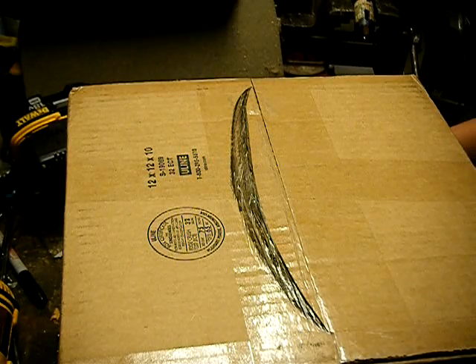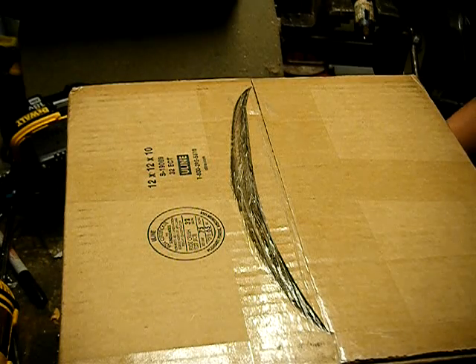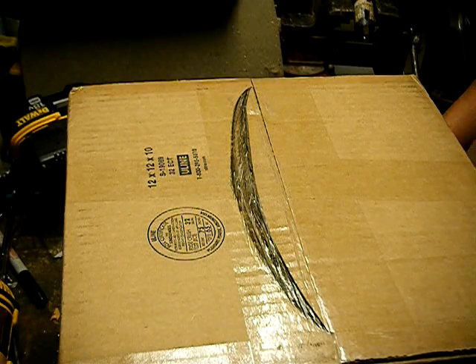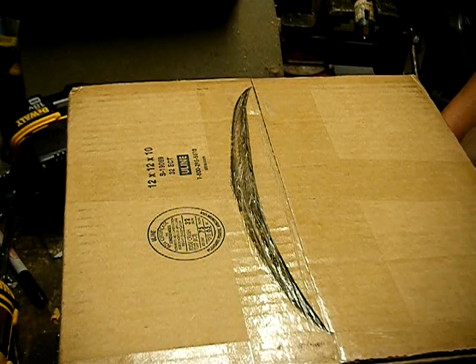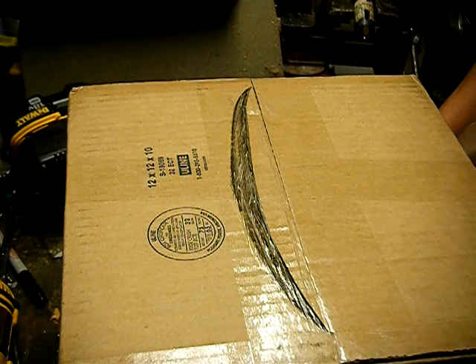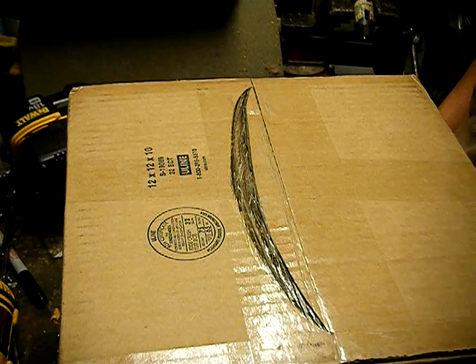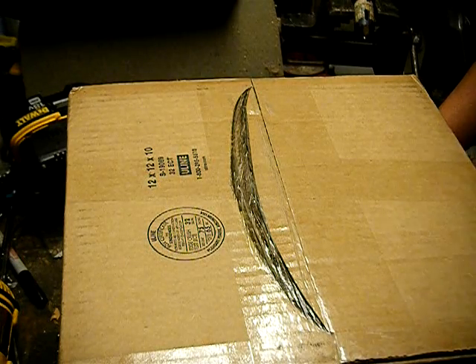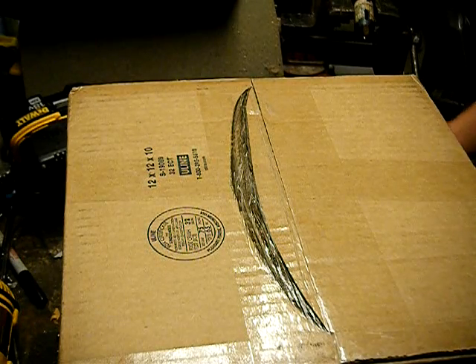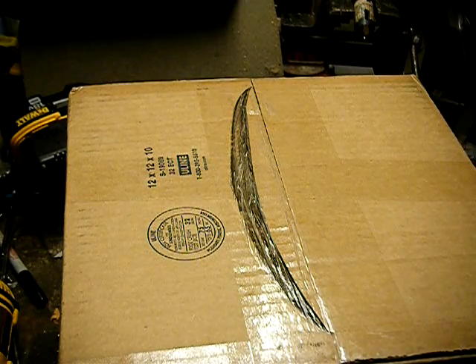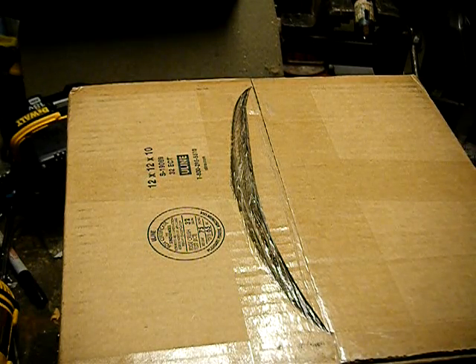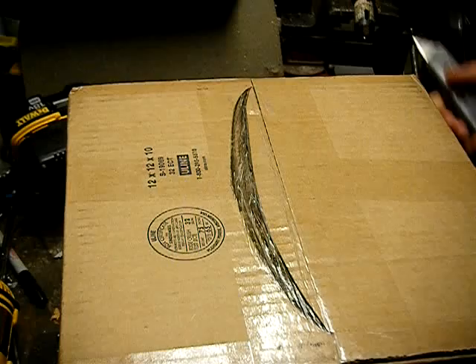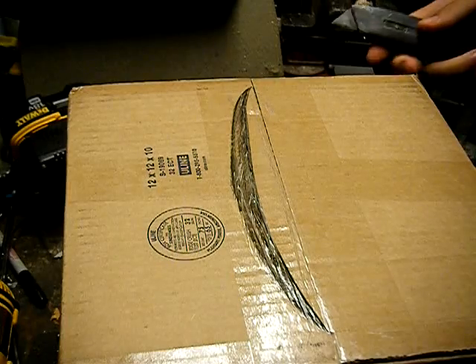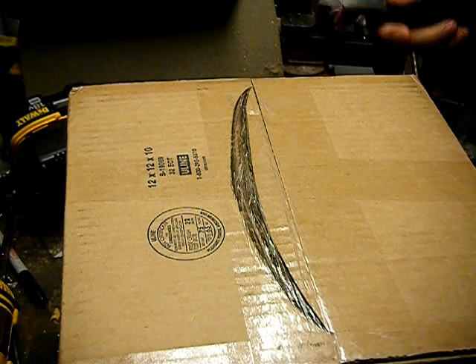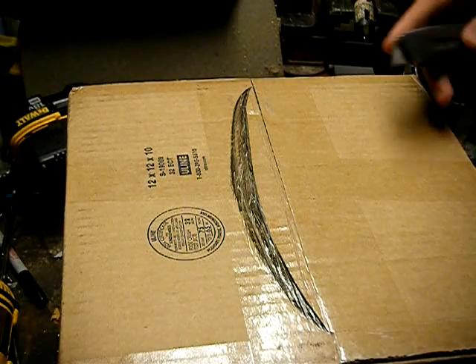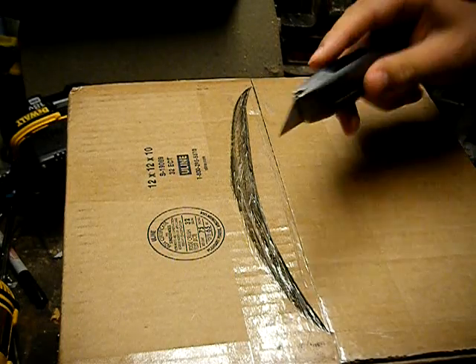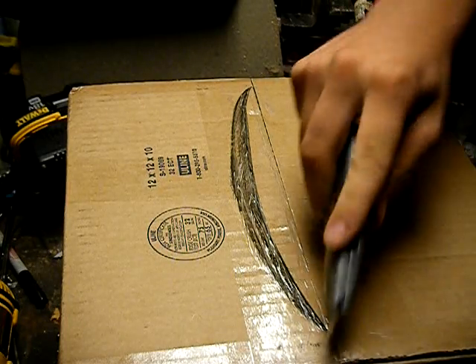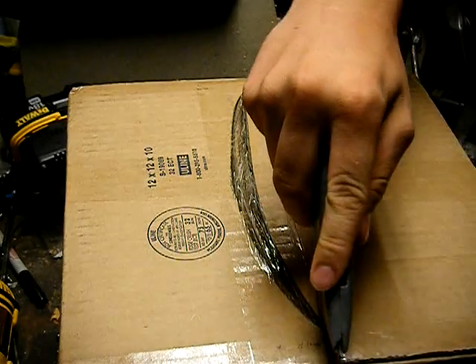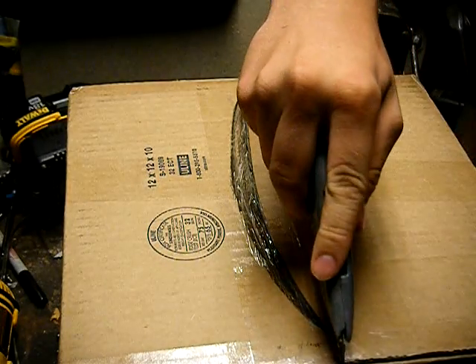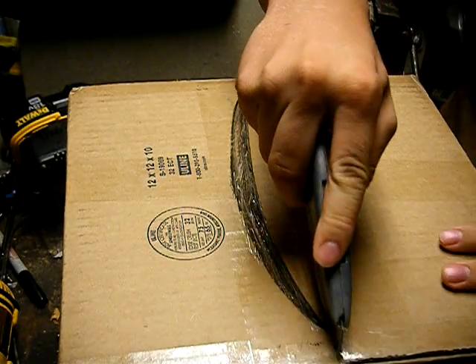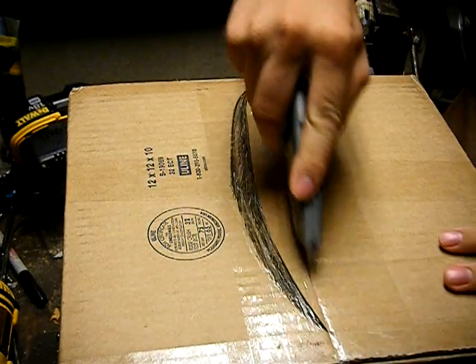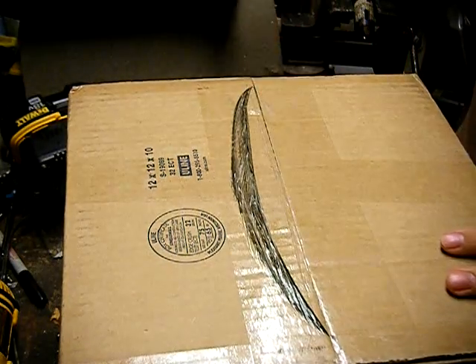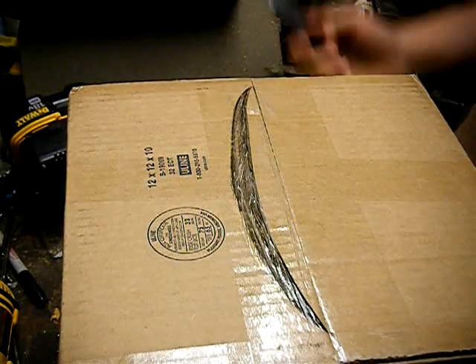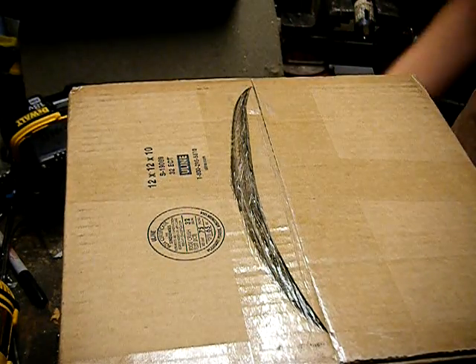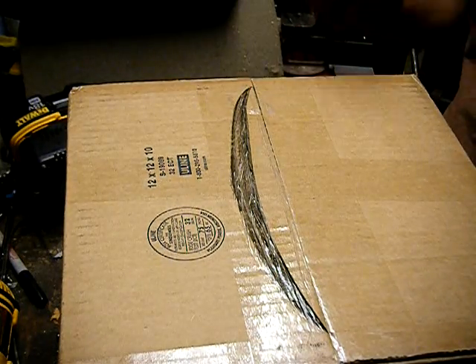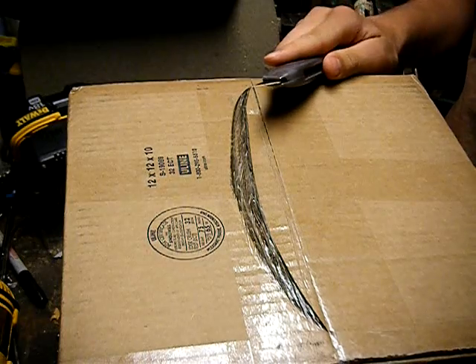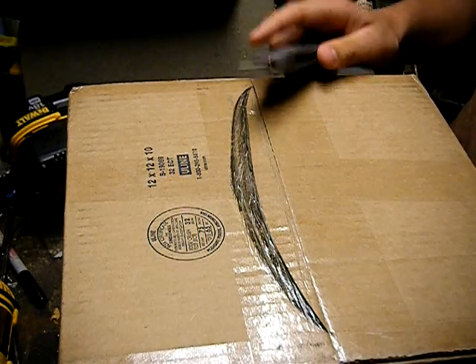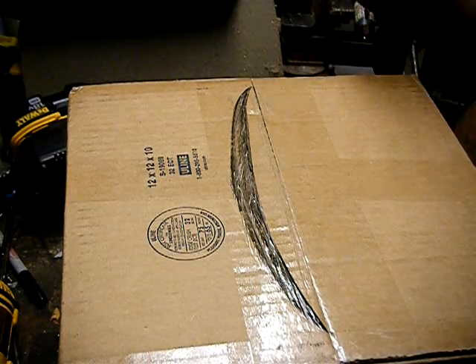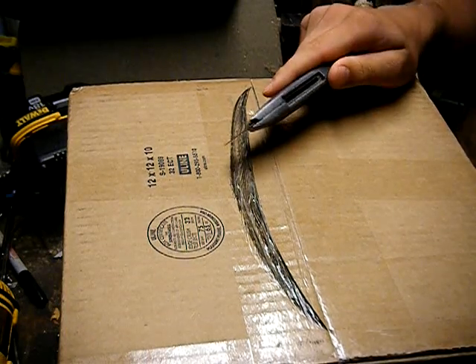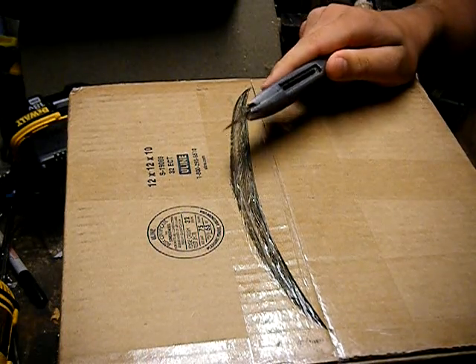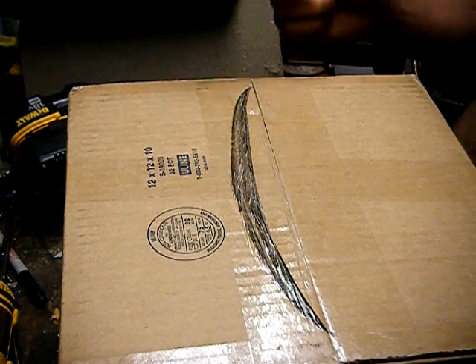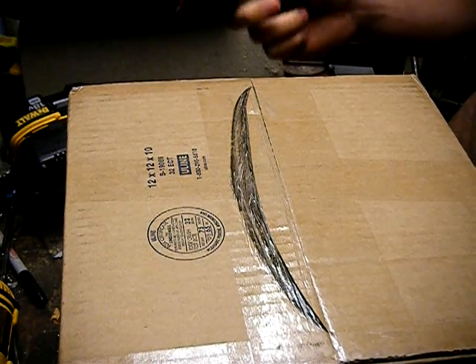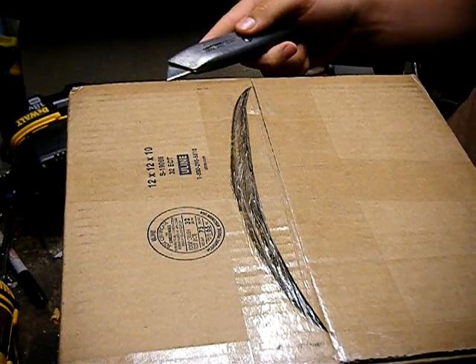Hey guys, today we've got an unboxing from G.I. Tactical. I'm not even making this unboxing to show what I got — I just got some Elite Force BBs. The reason I'm making this unboxing is I ordered from G.I. Tactical for the first time.